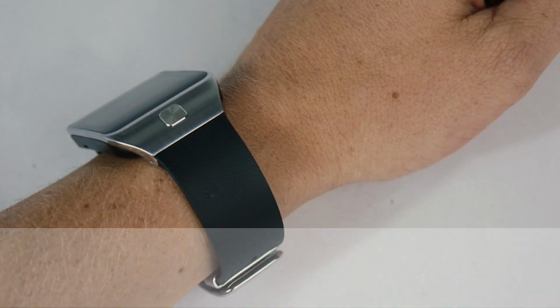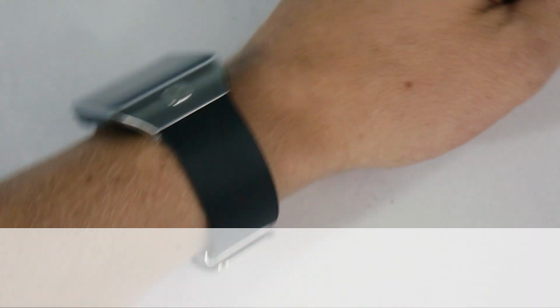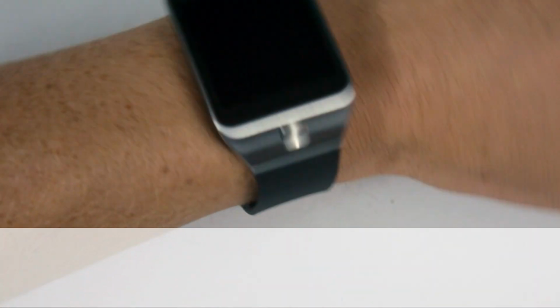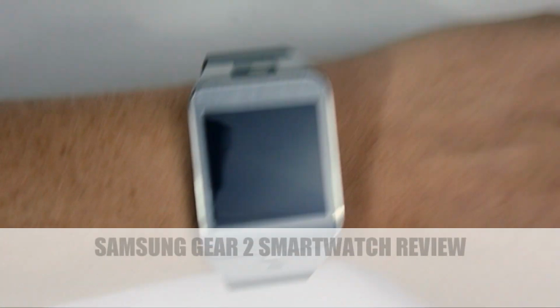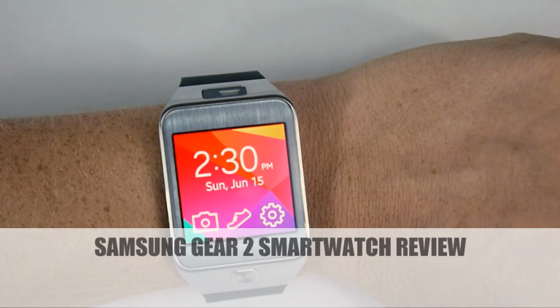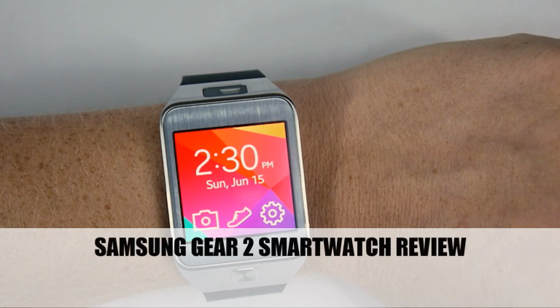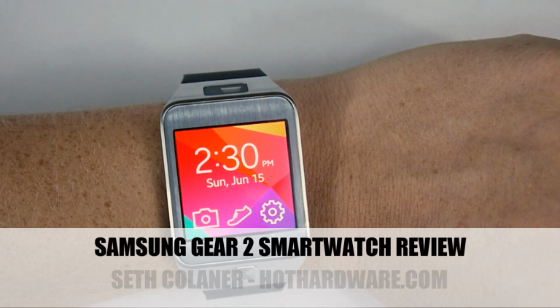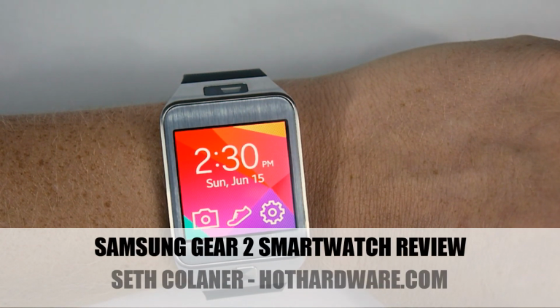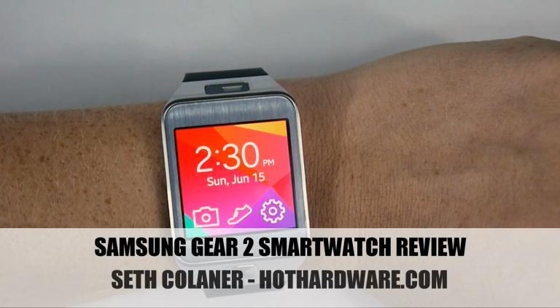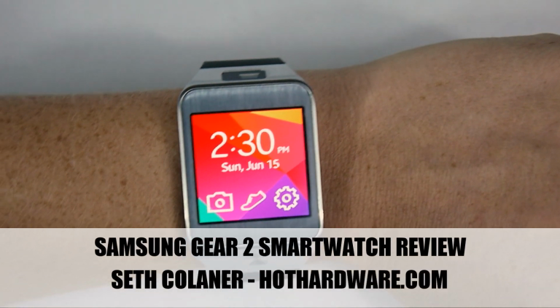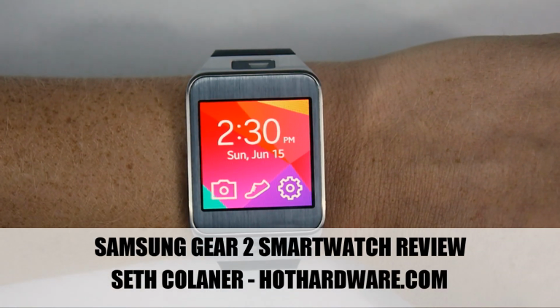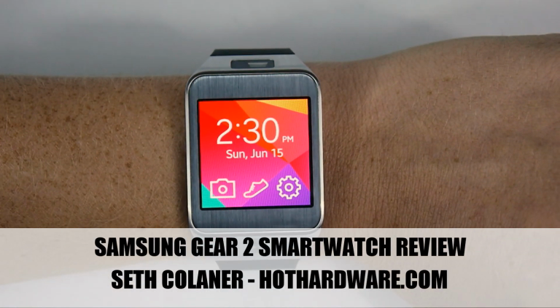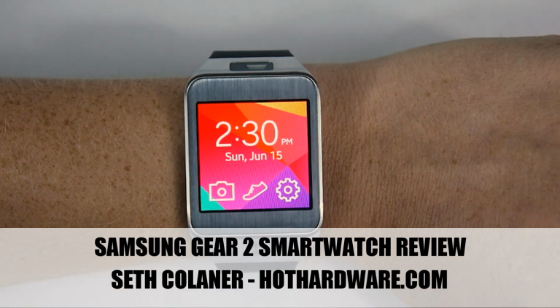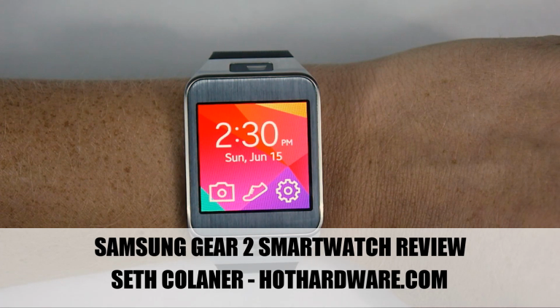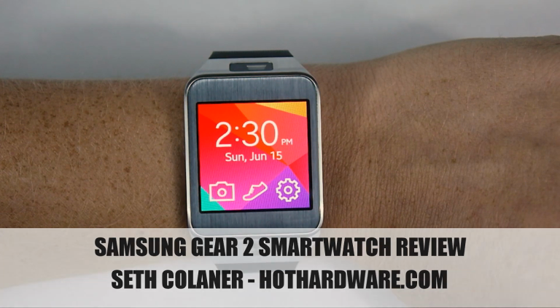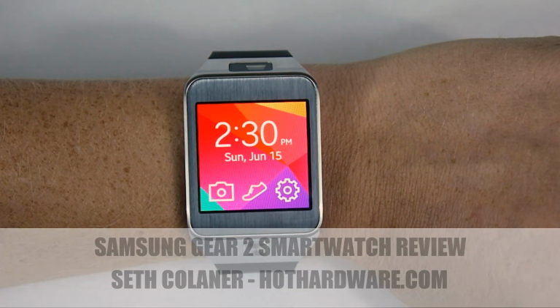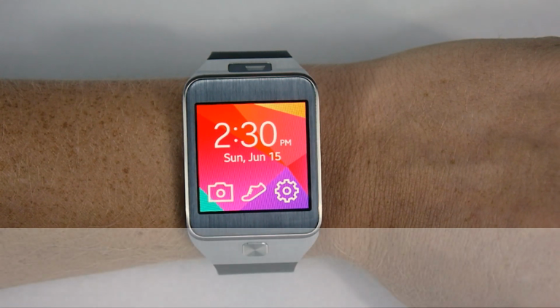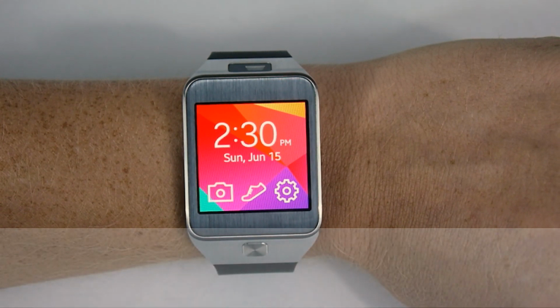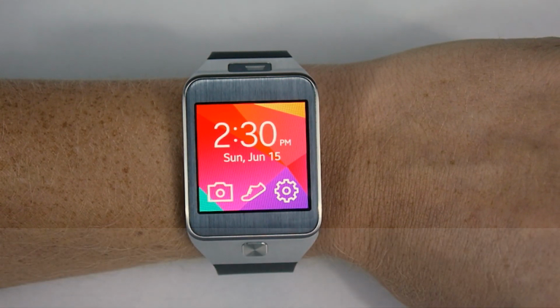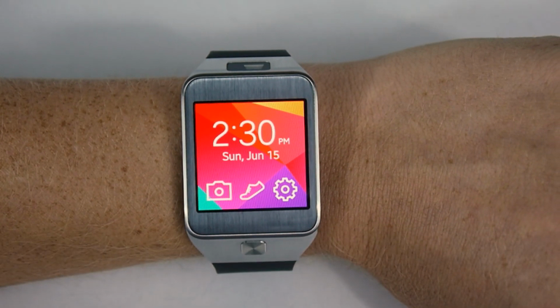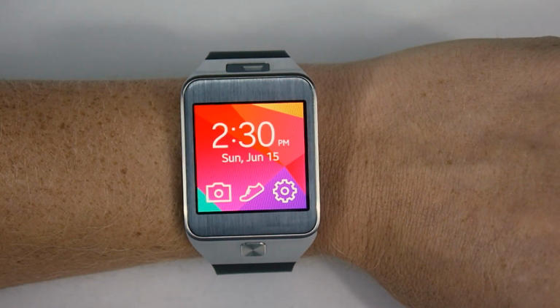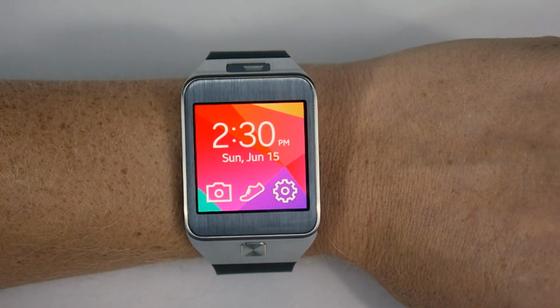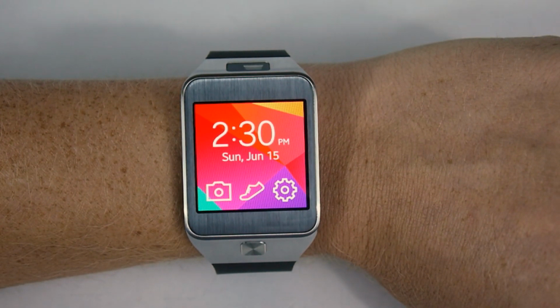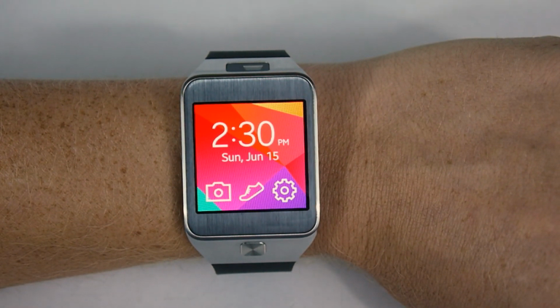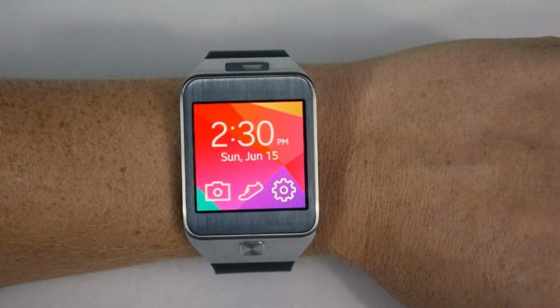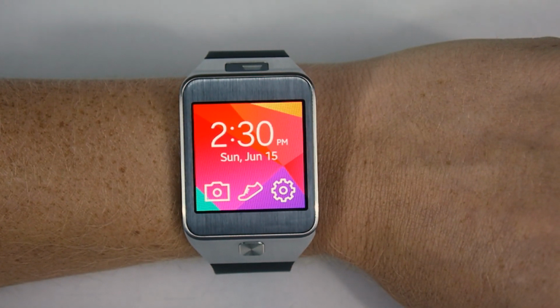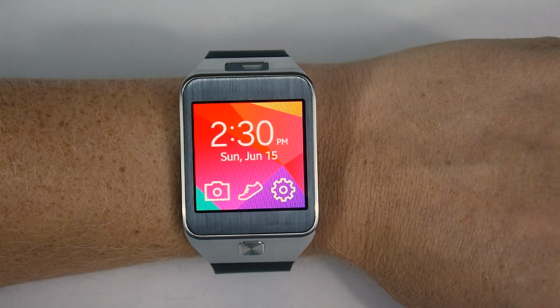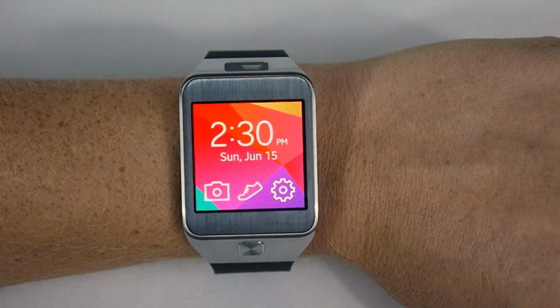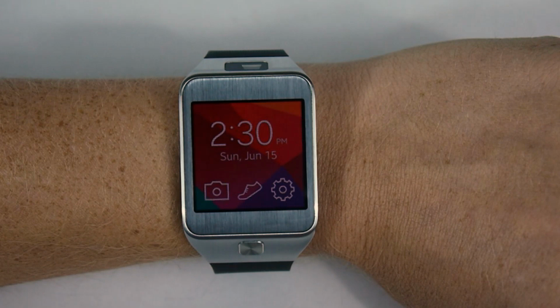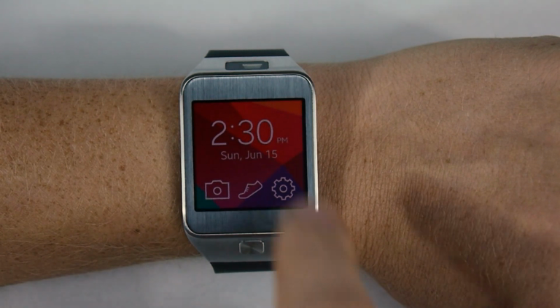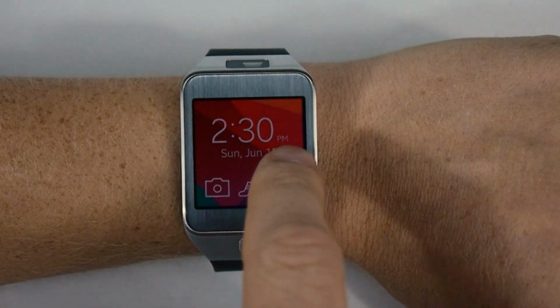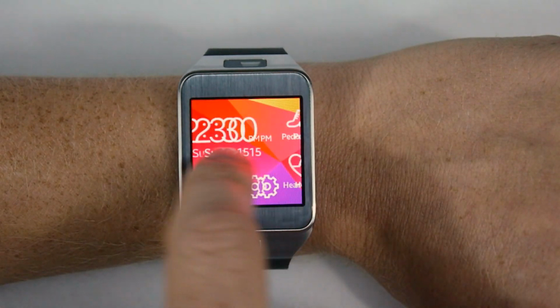Hi everyone, this is Seth Colner for HotHardware.com, and today we're going to have a look at the Samsung Gear 2 smartwatch, which is Samsung's second generation smartwatch.